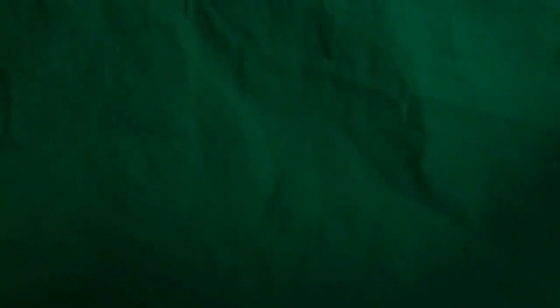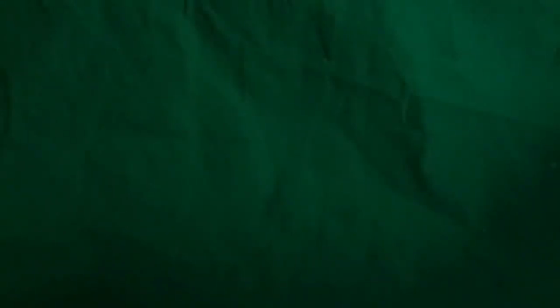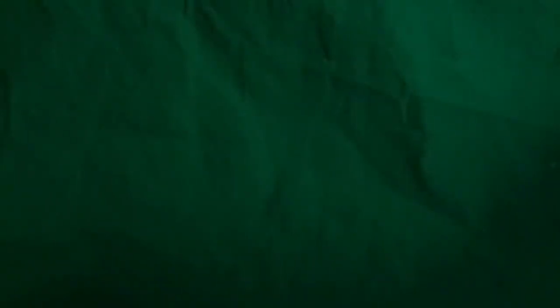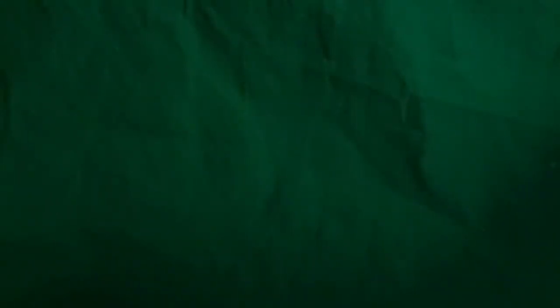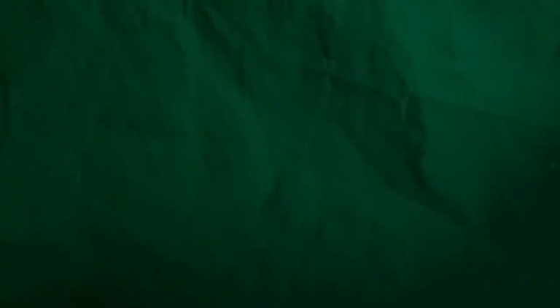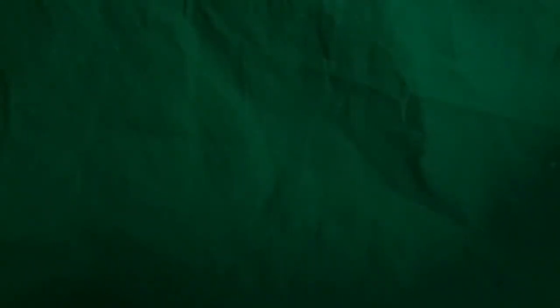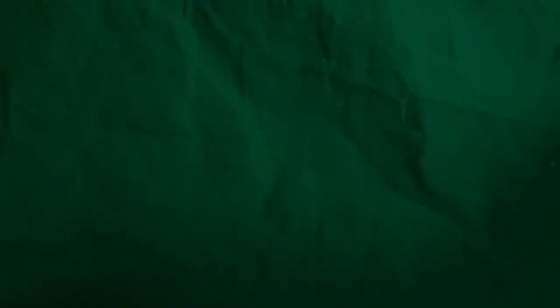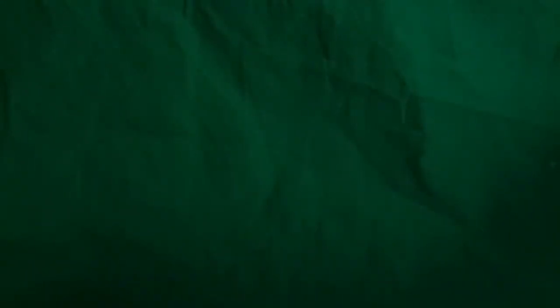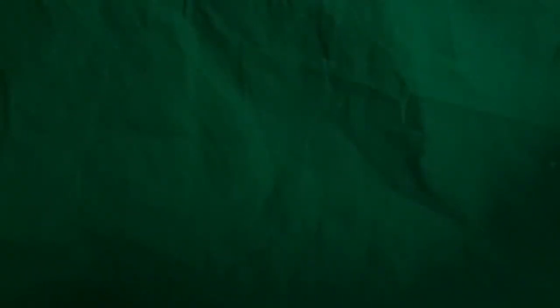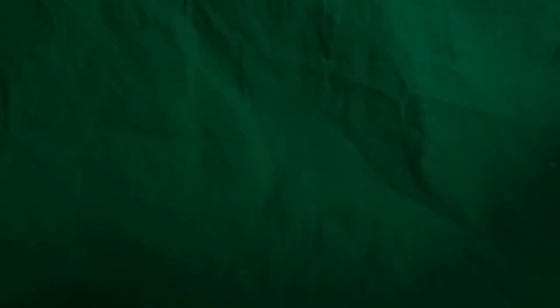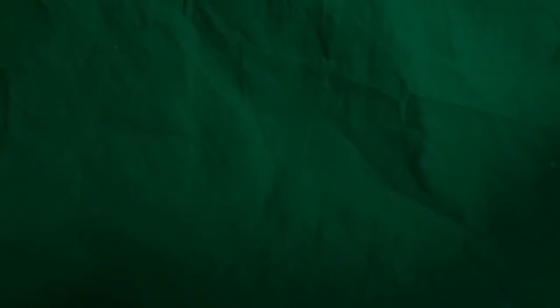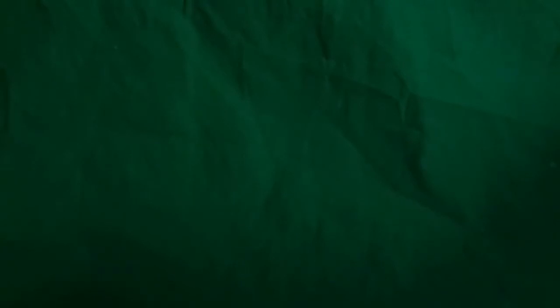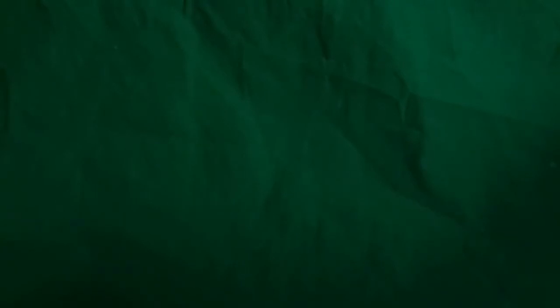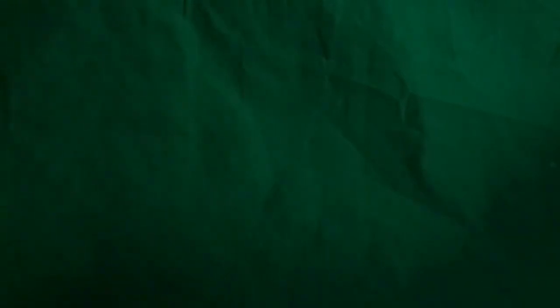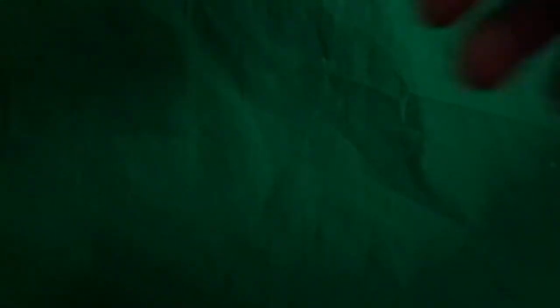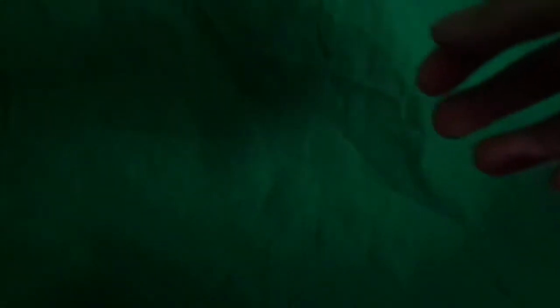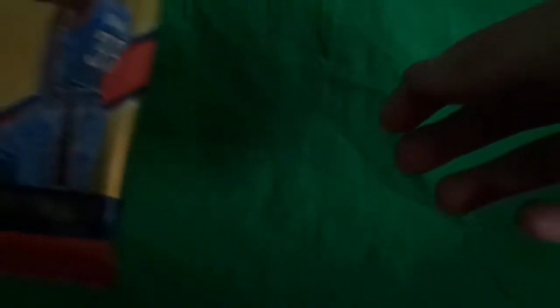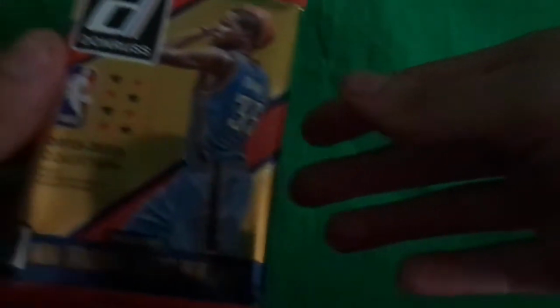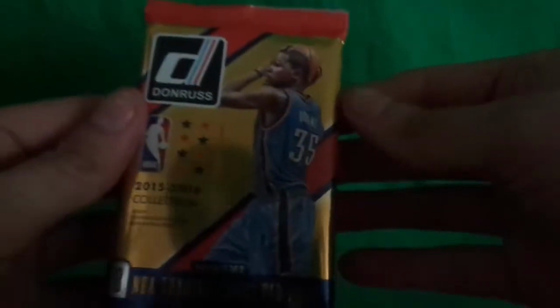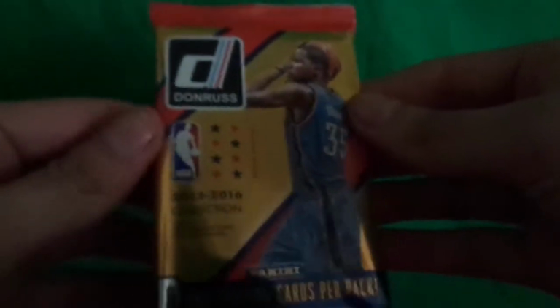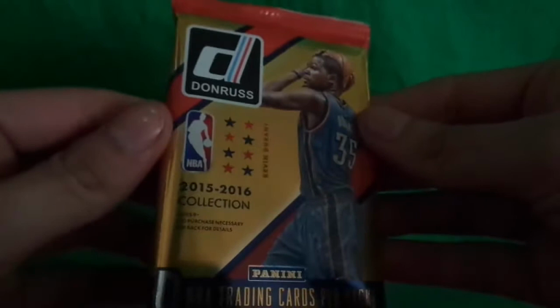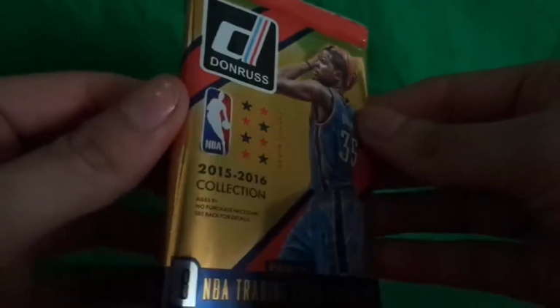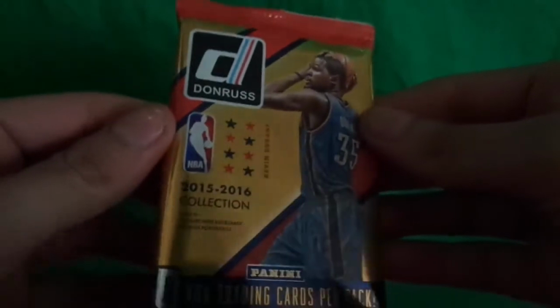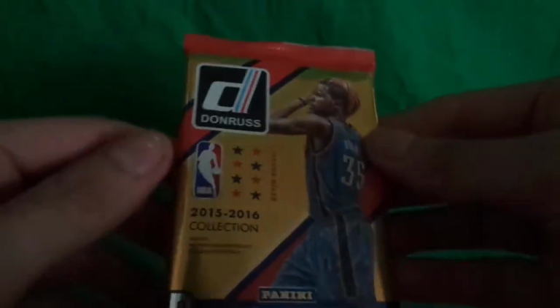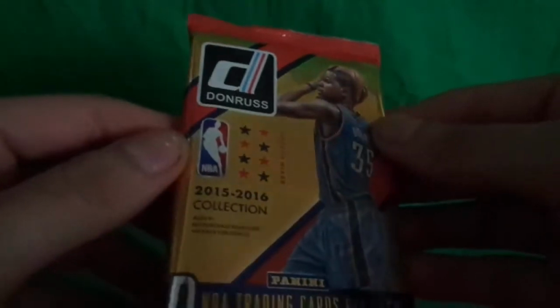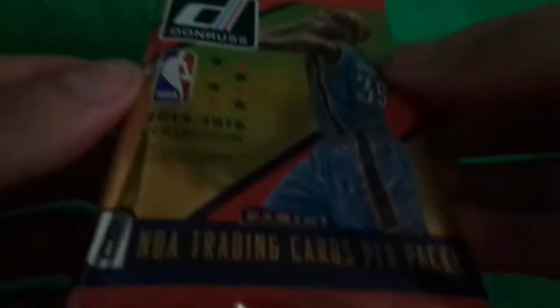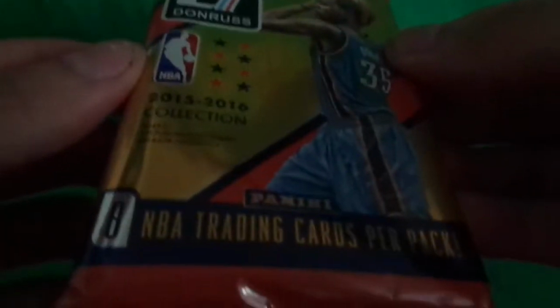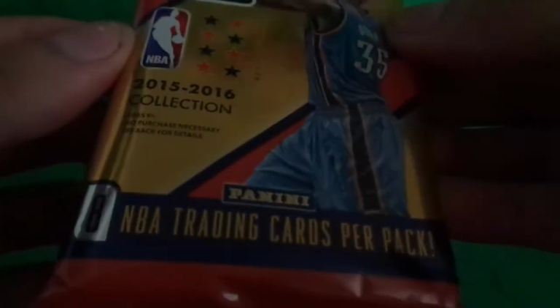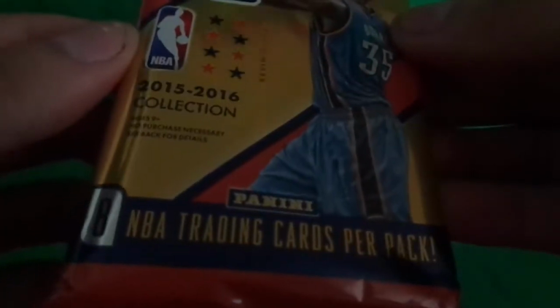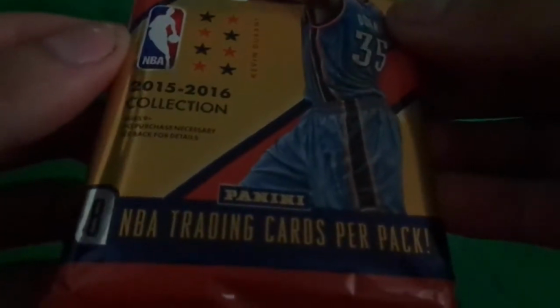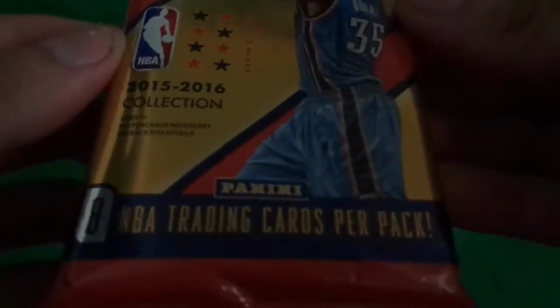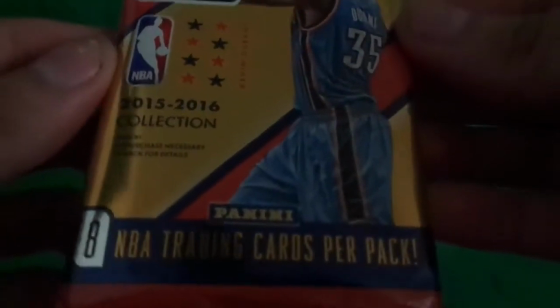Hello YouTubers! This is Rob the V-Law here again. Today I got 2015-2016 Donruss basketball — 8 NBA trading cards per pack.